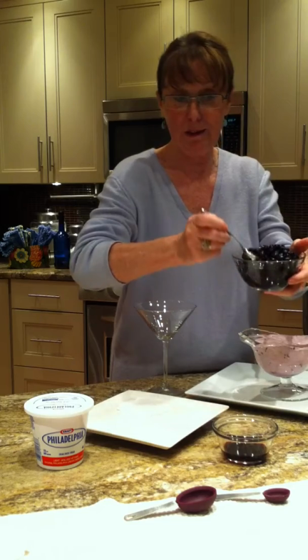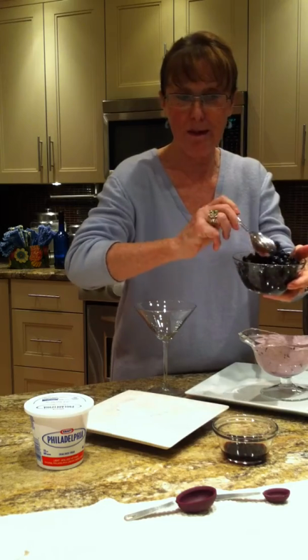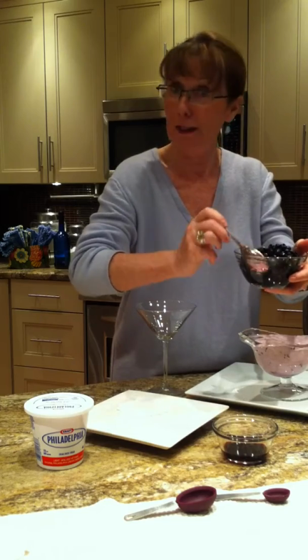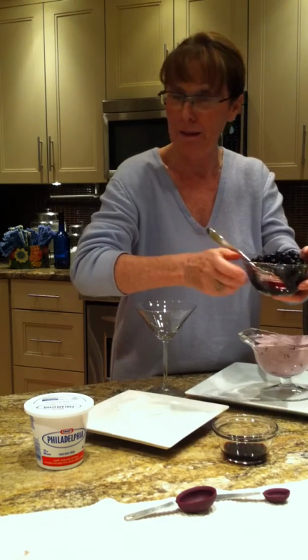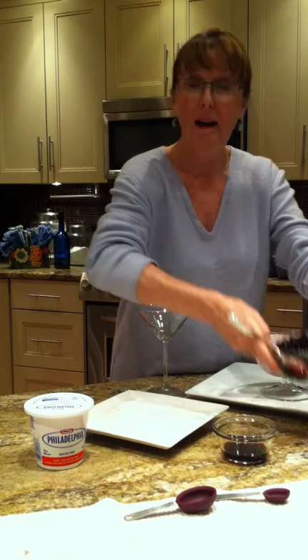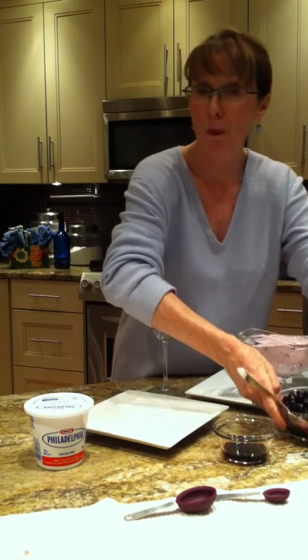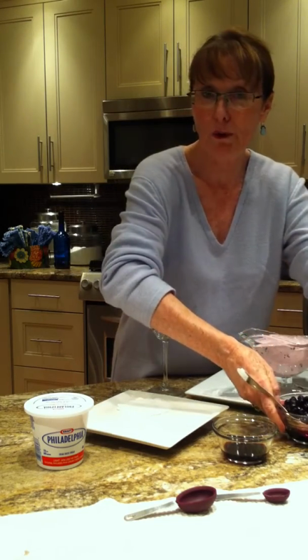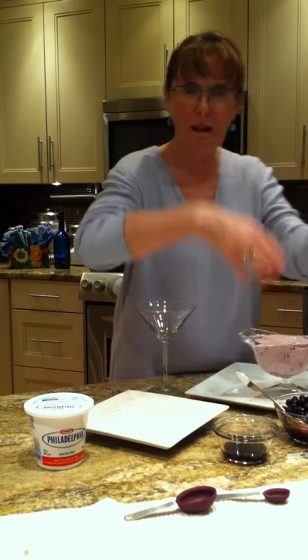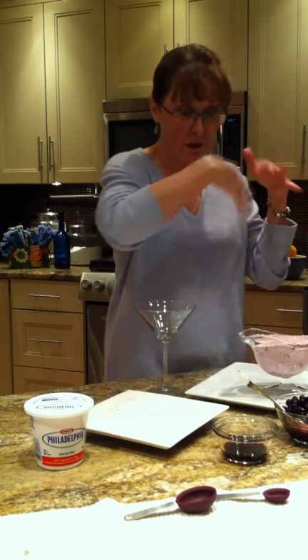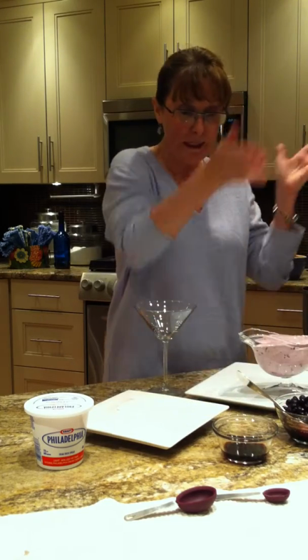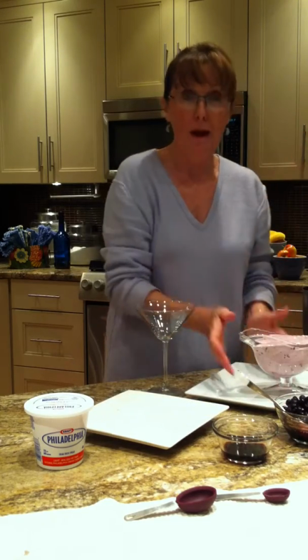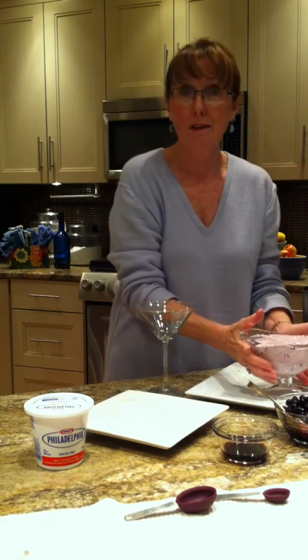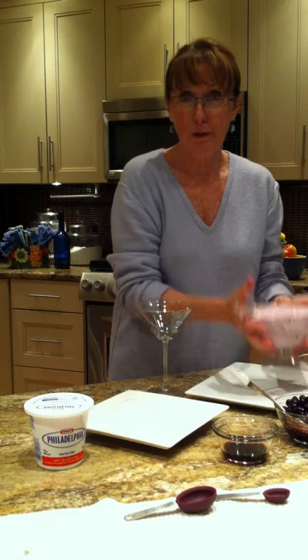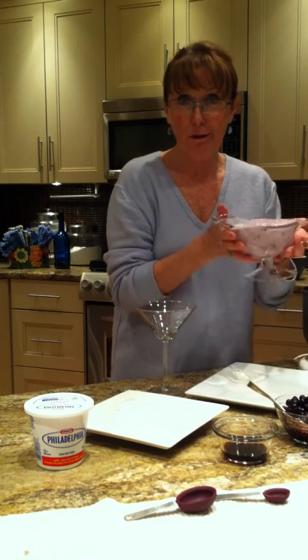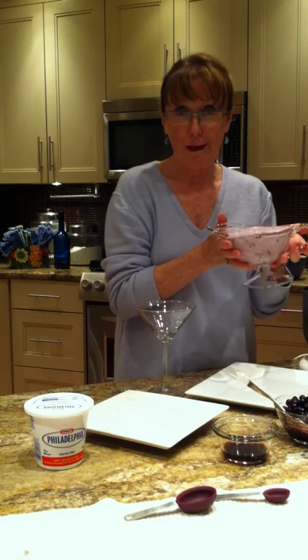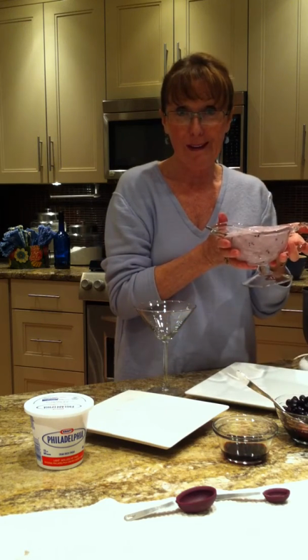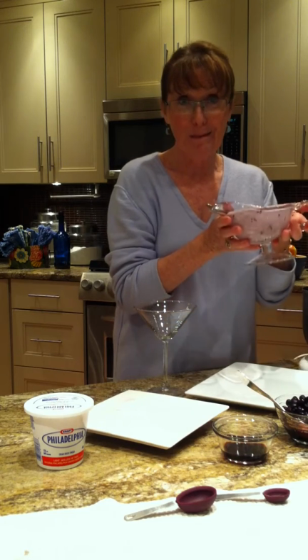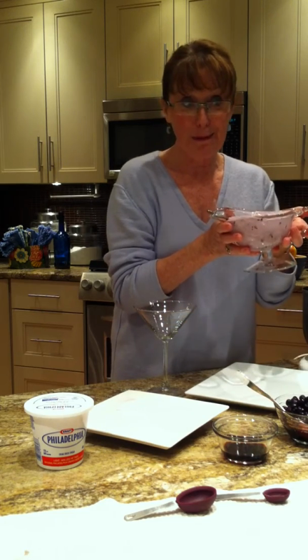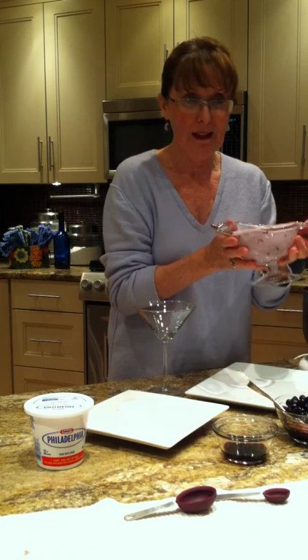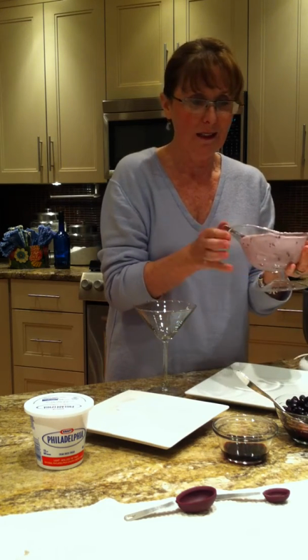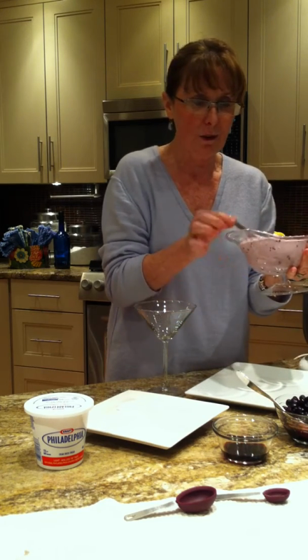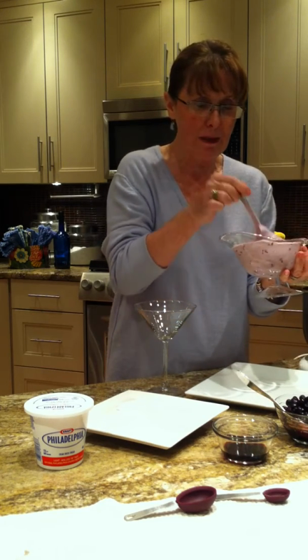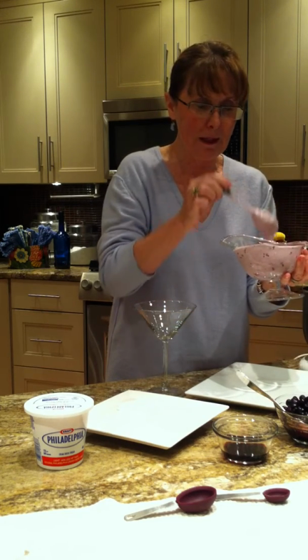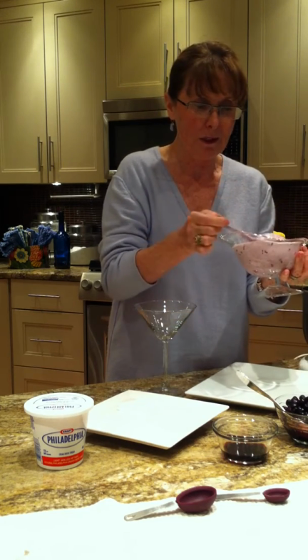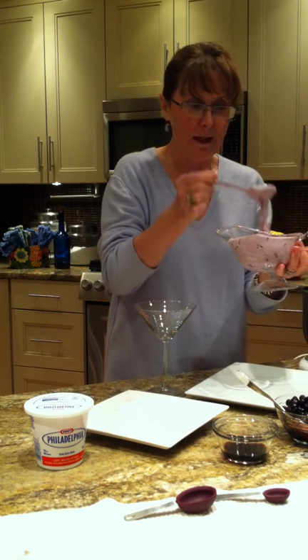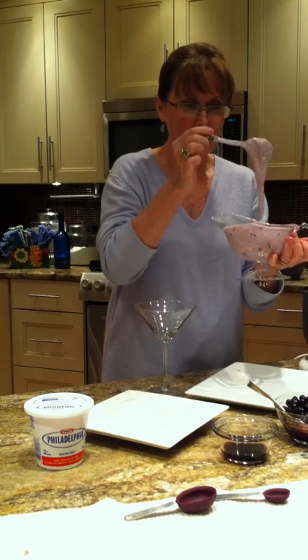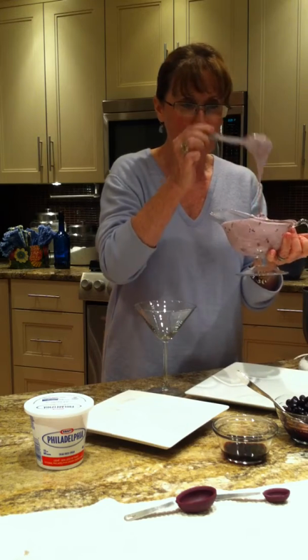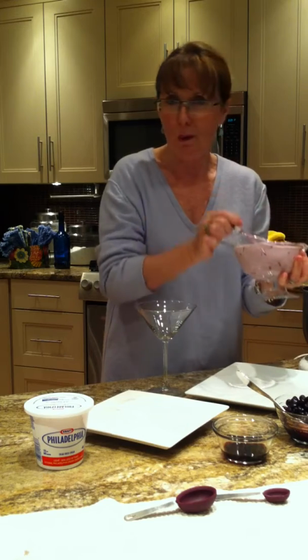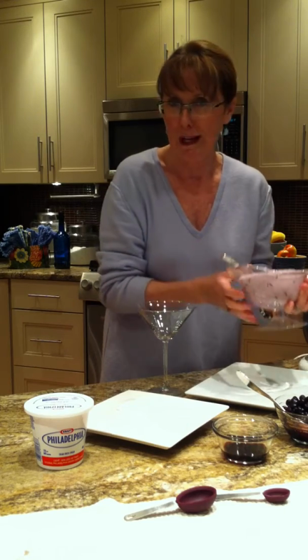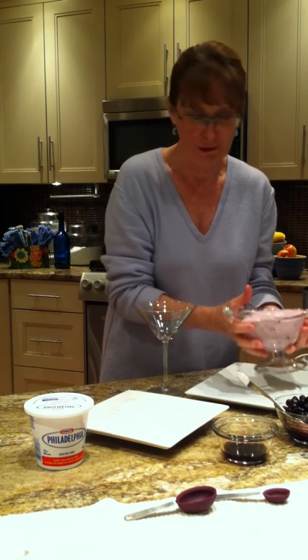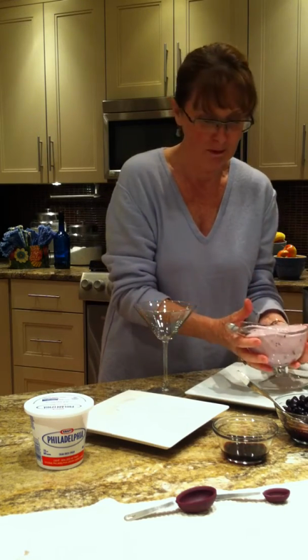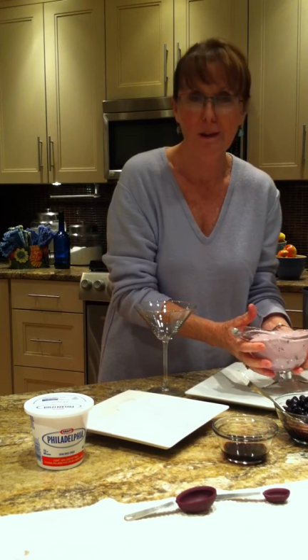Here are the blueberries — I've already thawed them. I've added one quarter cup and it turns into this beautiful fluff layer. It's so creamy and luscious and it just goes on so nicely on top of the layers.